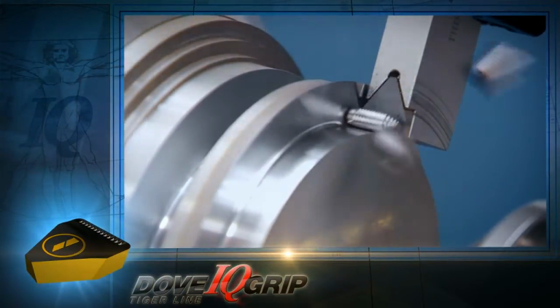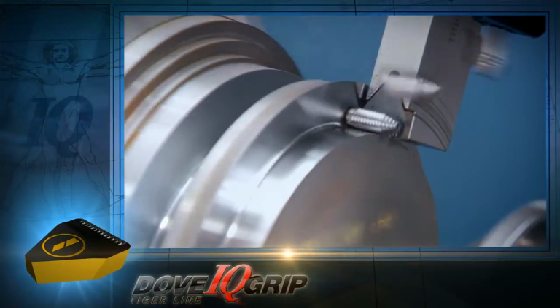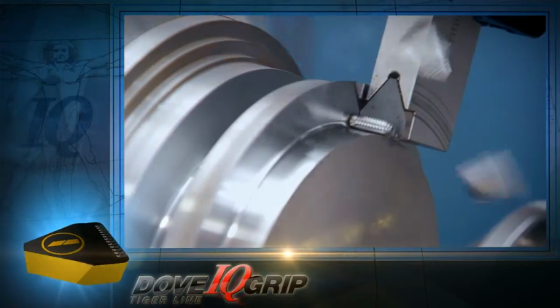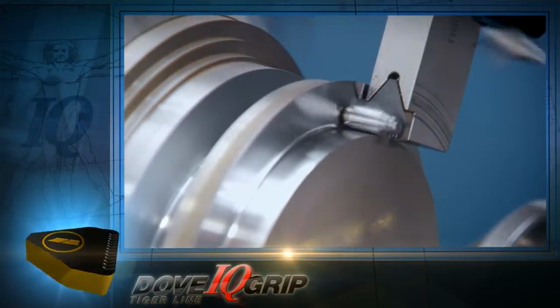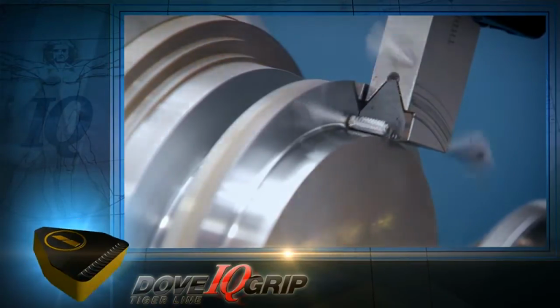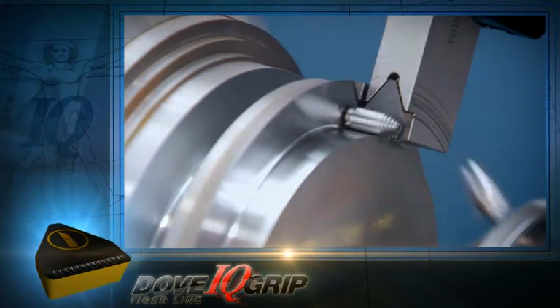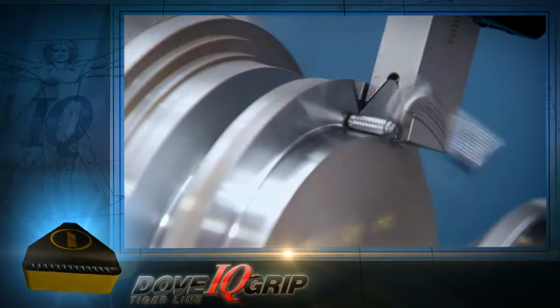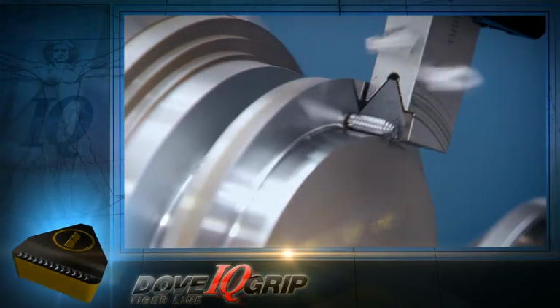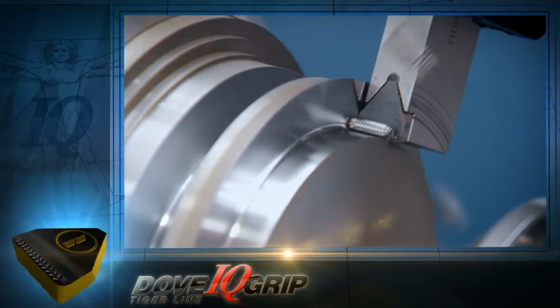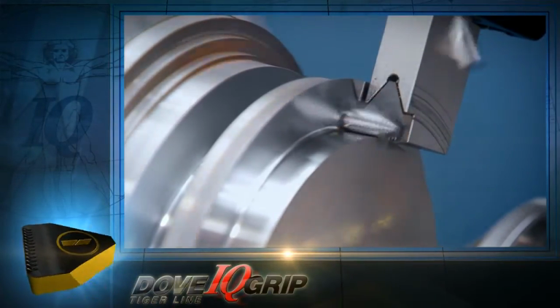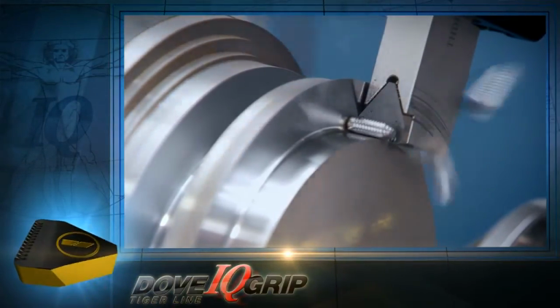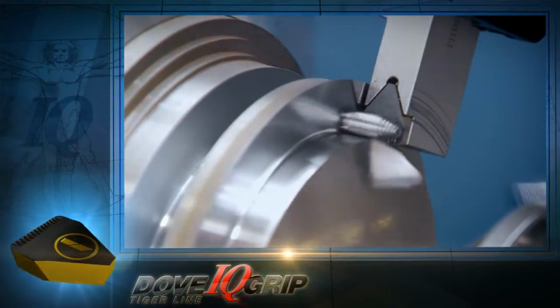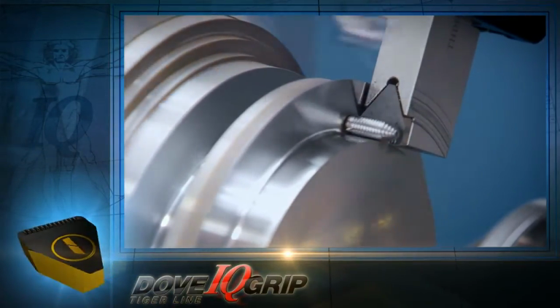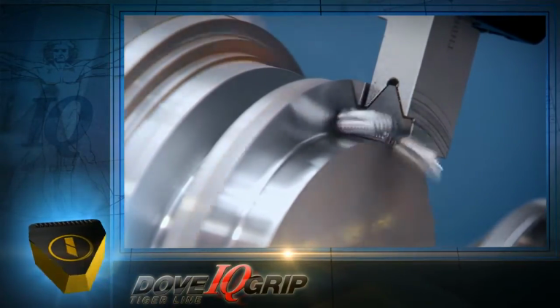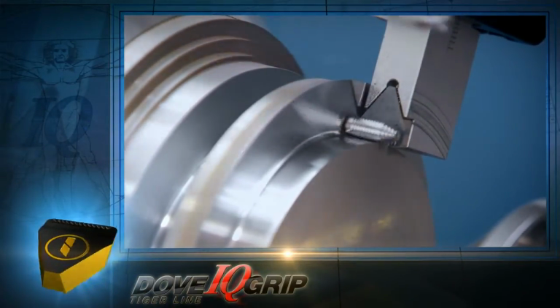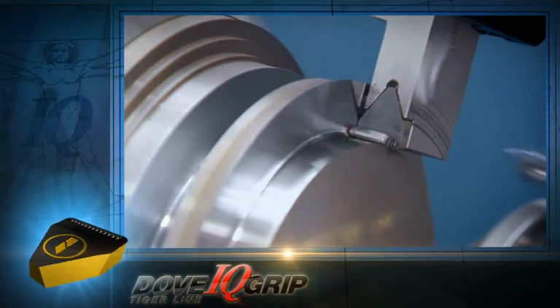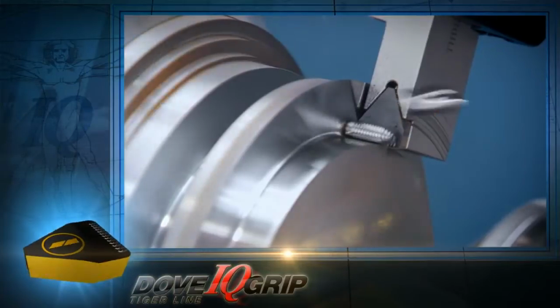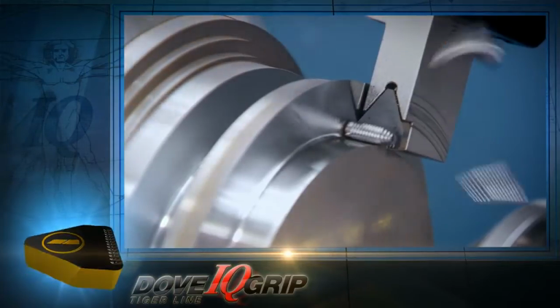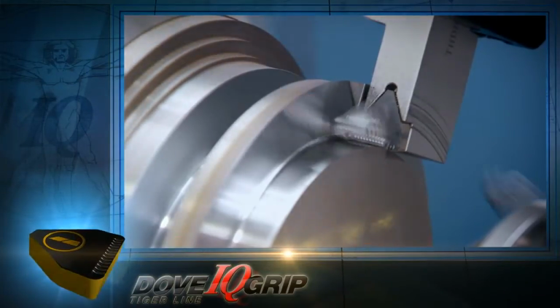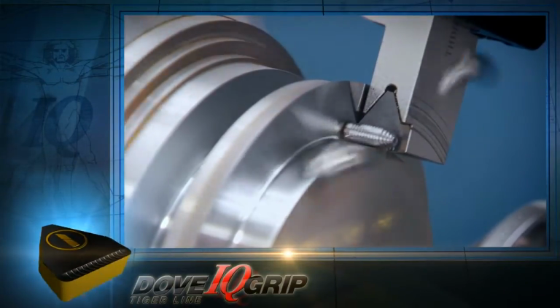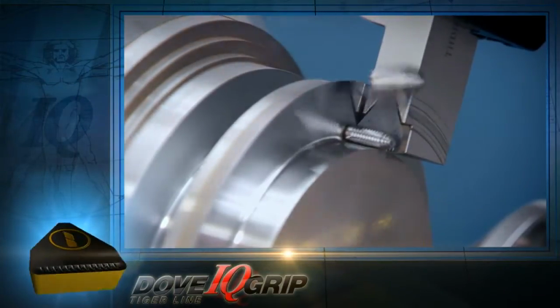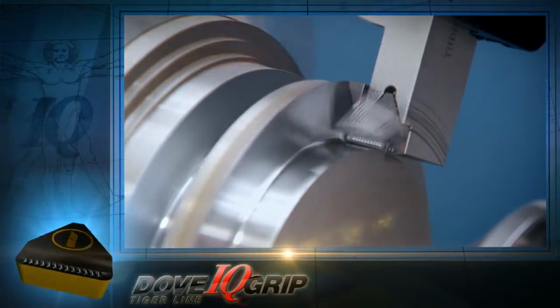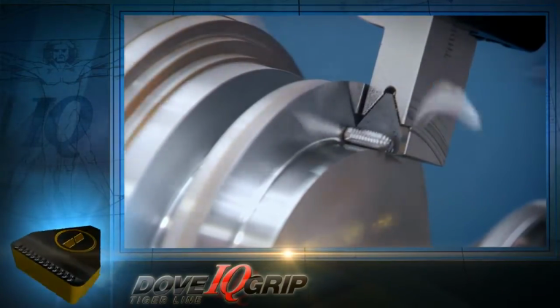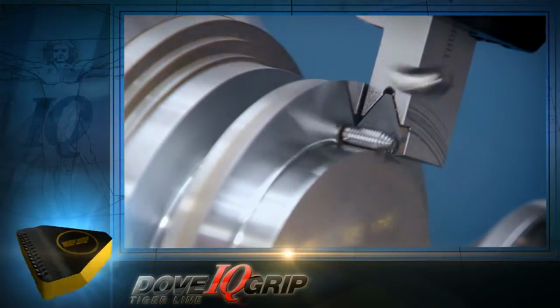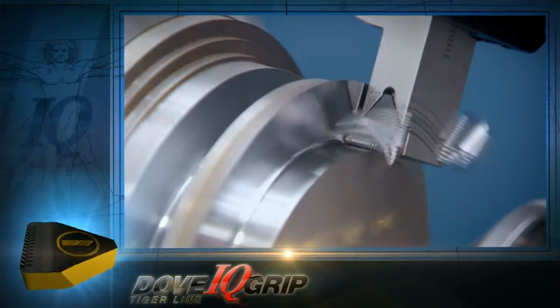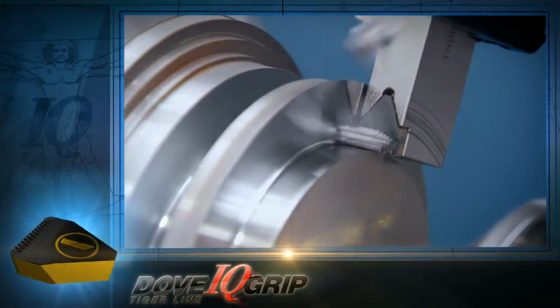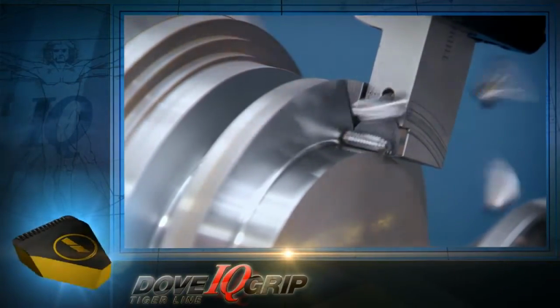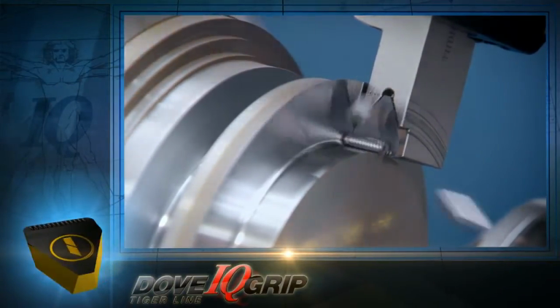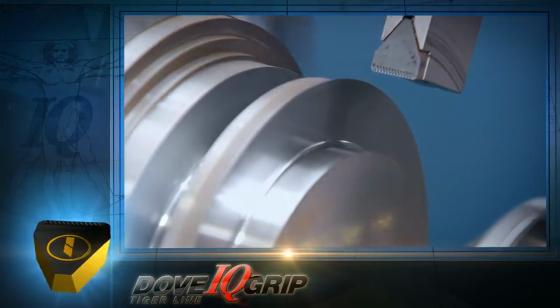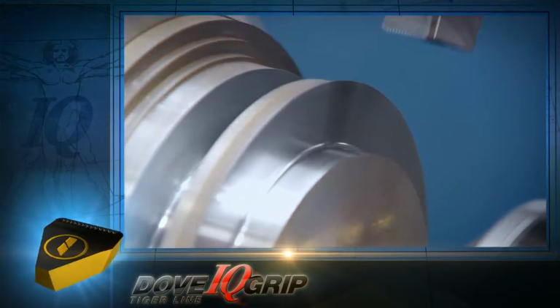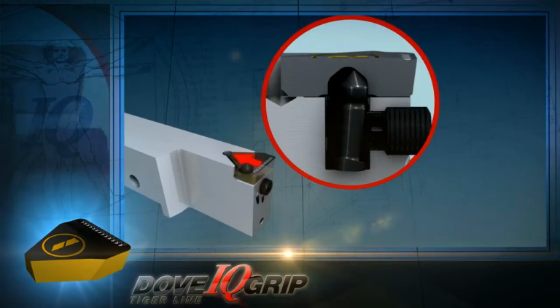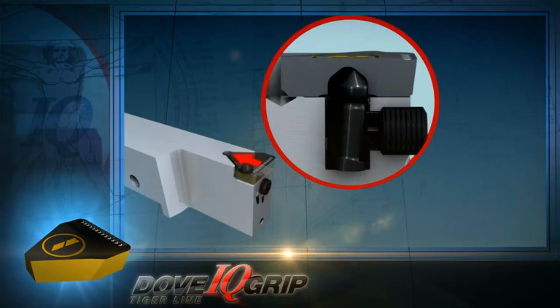Professor, I'm sure you have some words of wisdom about this great new Tiger line. Watson, Dove IQ Grip considerably raises the bar on heavy, deep grooving operations.